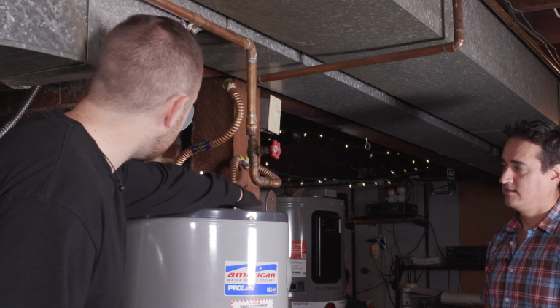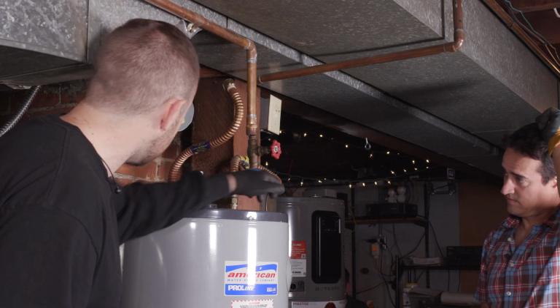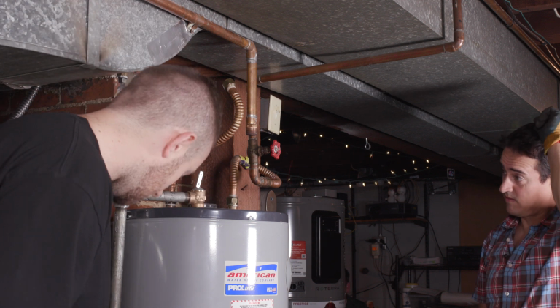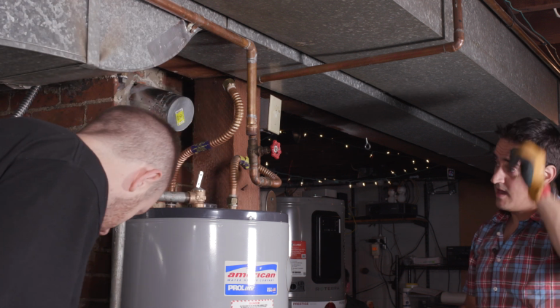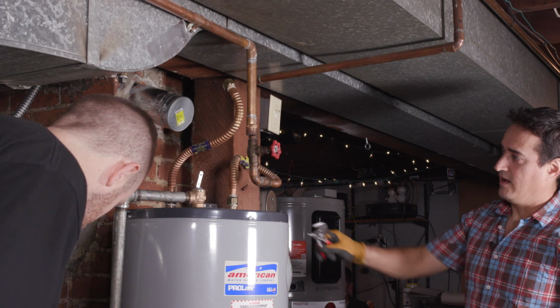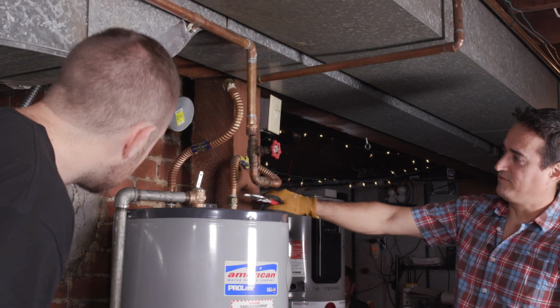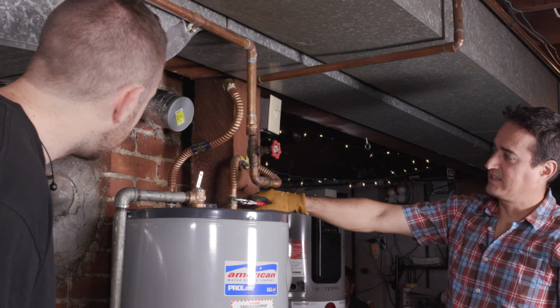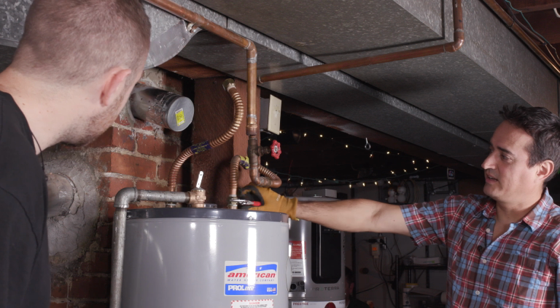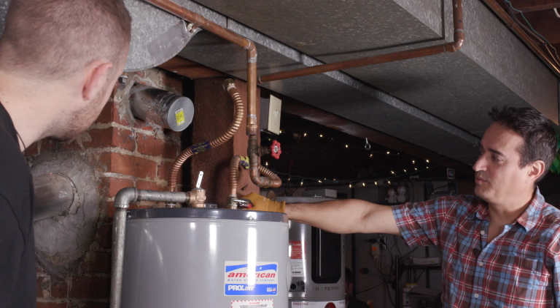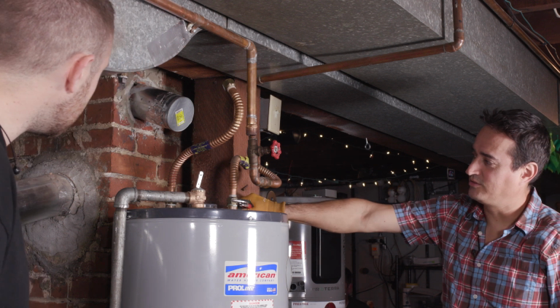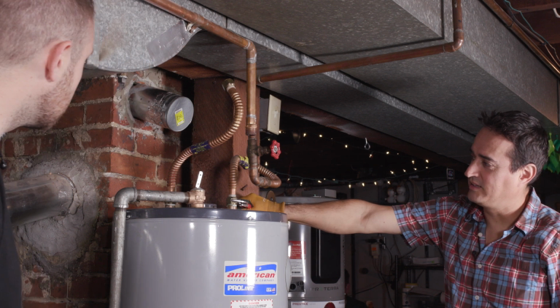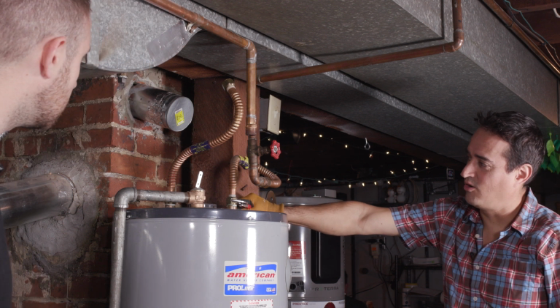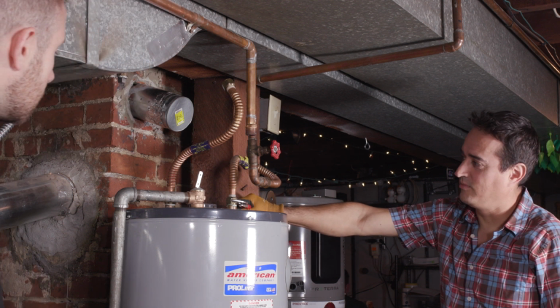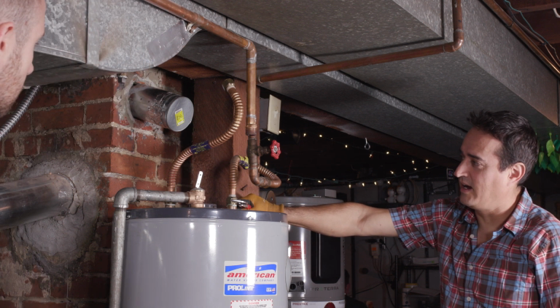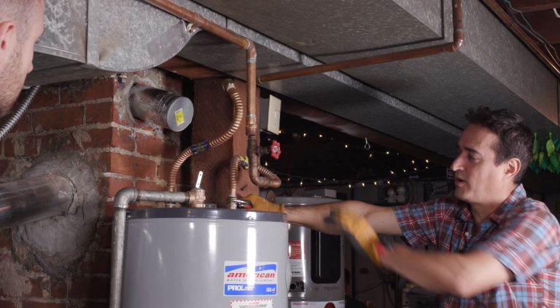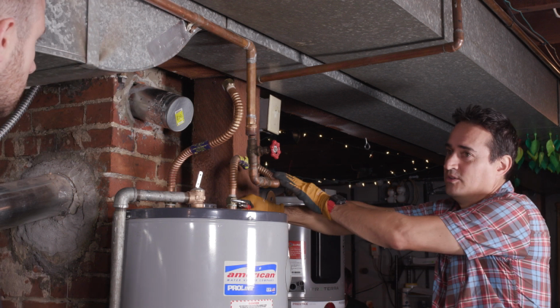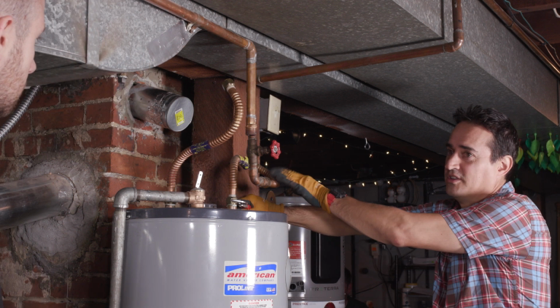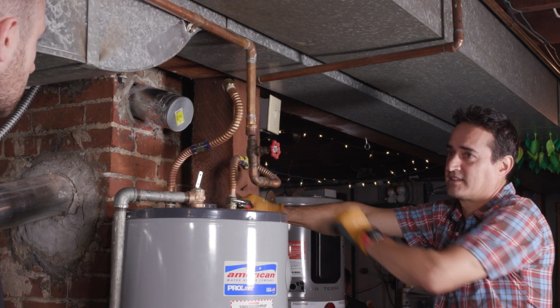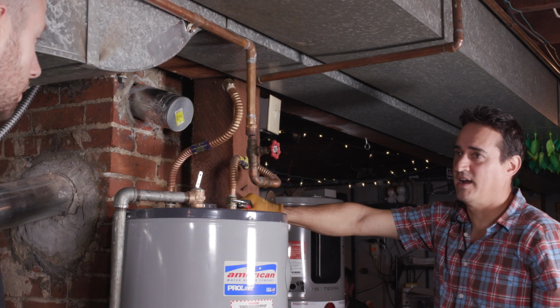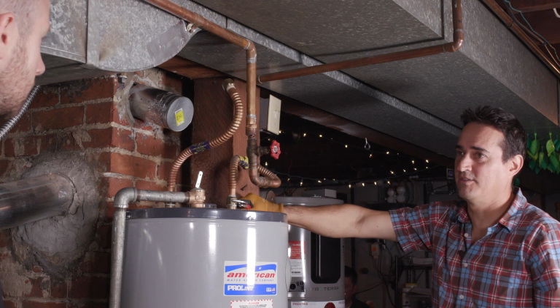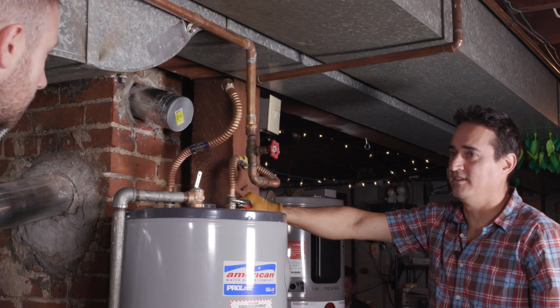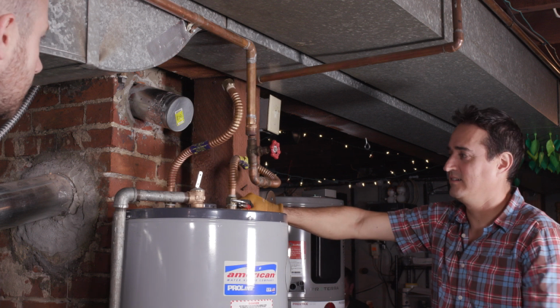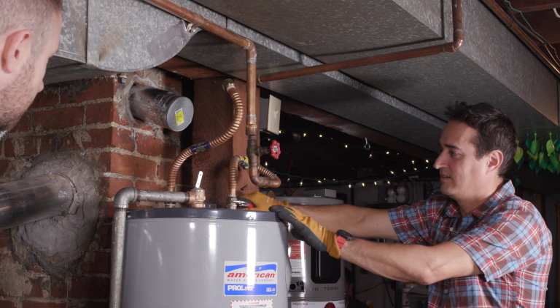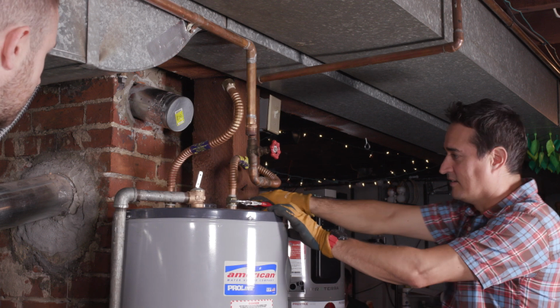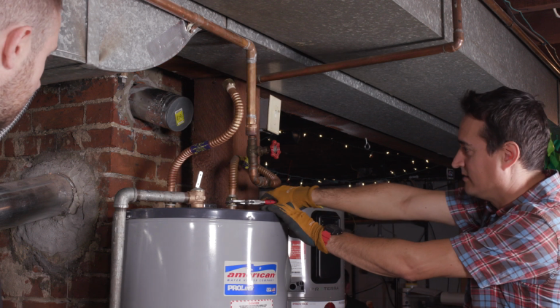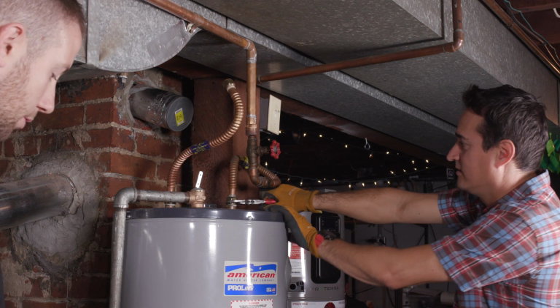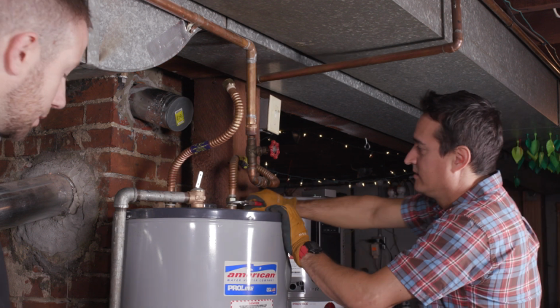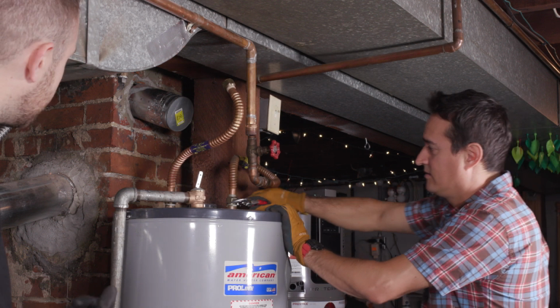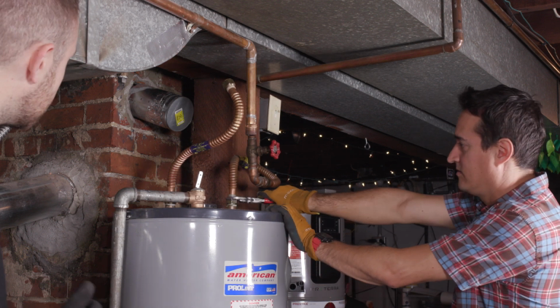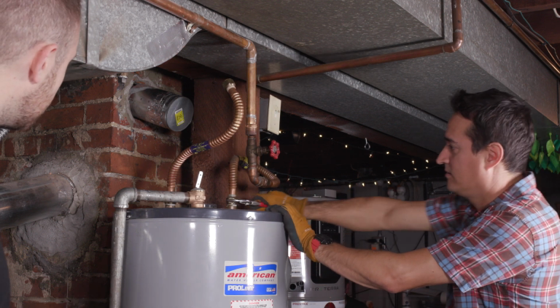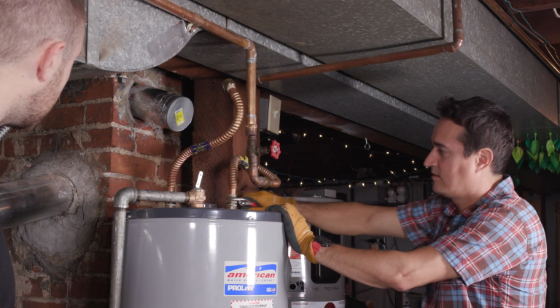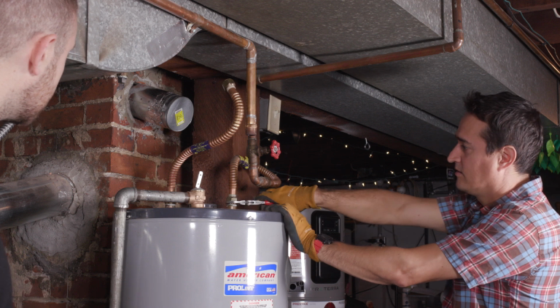From my experience for people doing this at home, you never want to reuse the flex pipe for your water heater. That's something we'll always do — replace the water flexes.